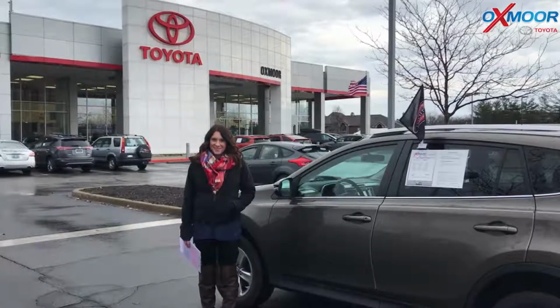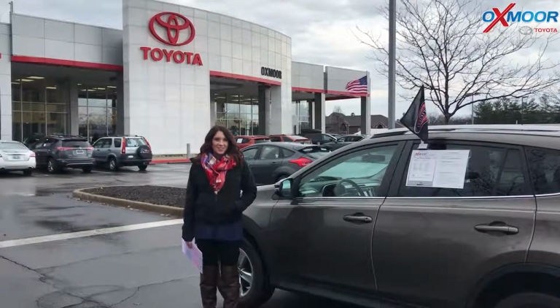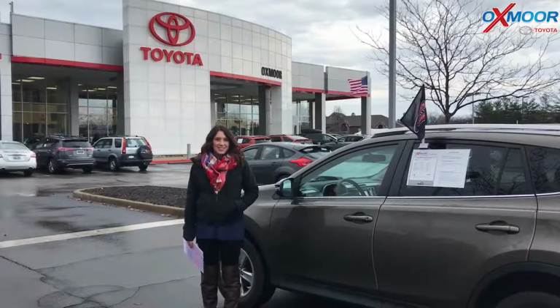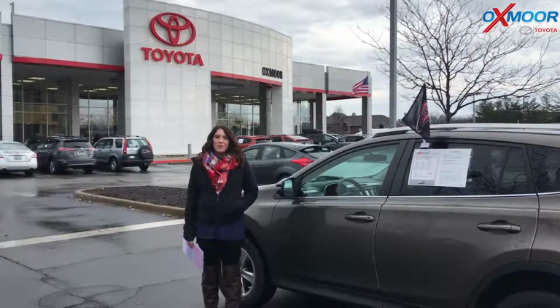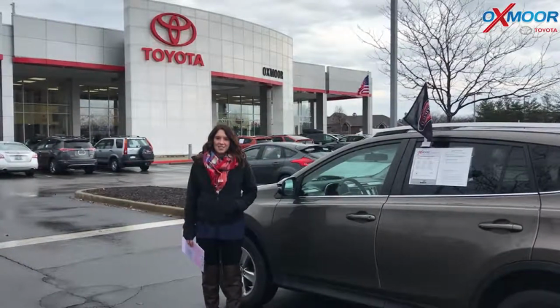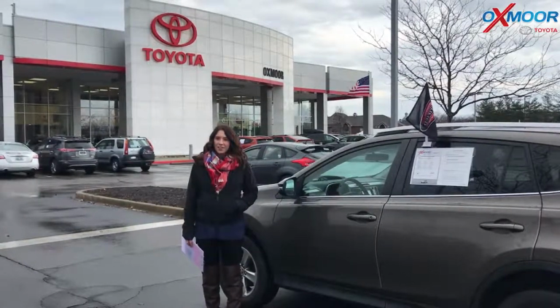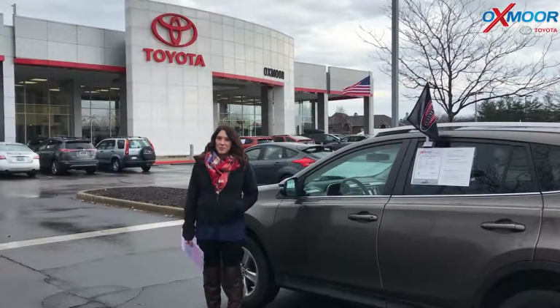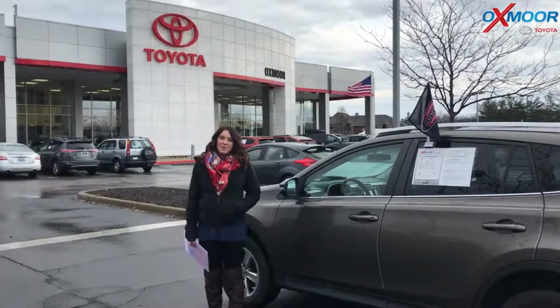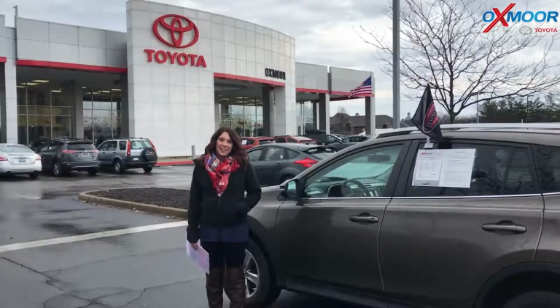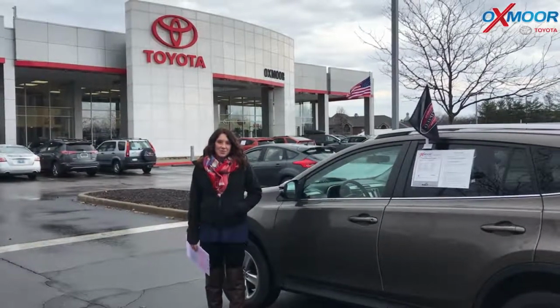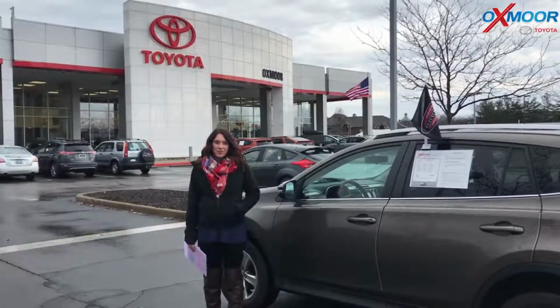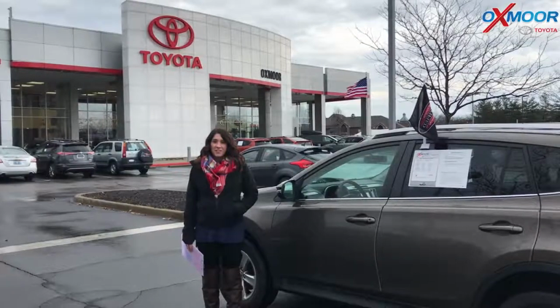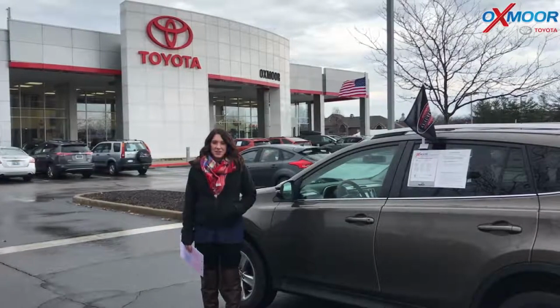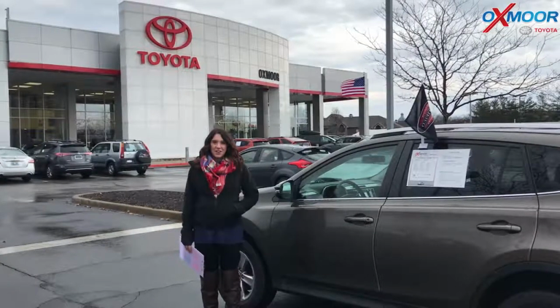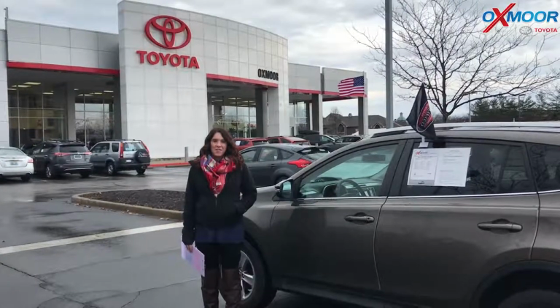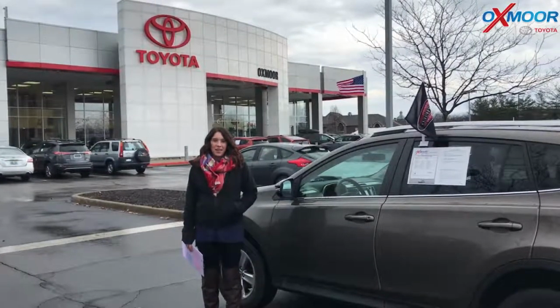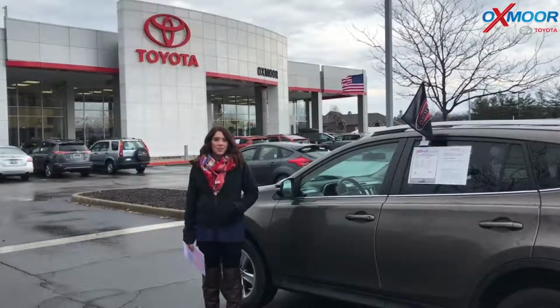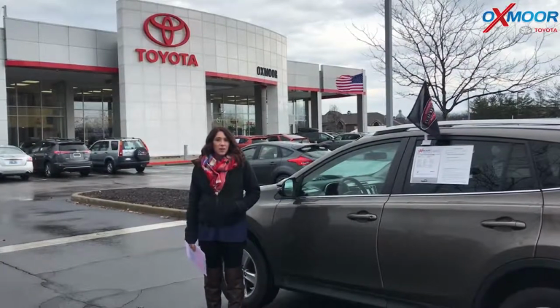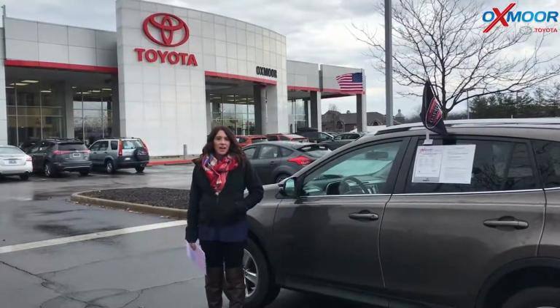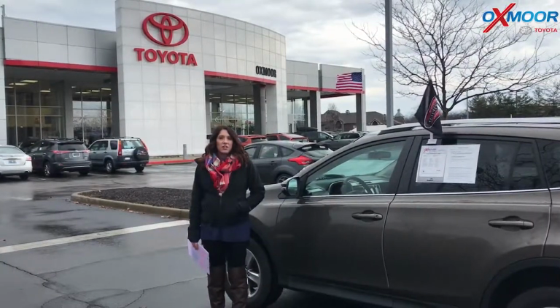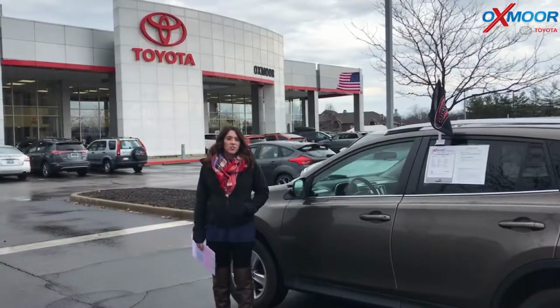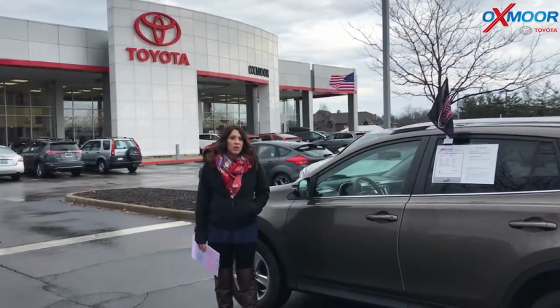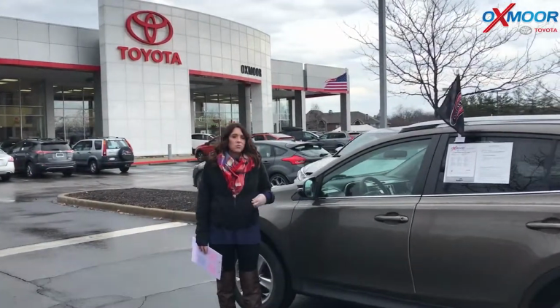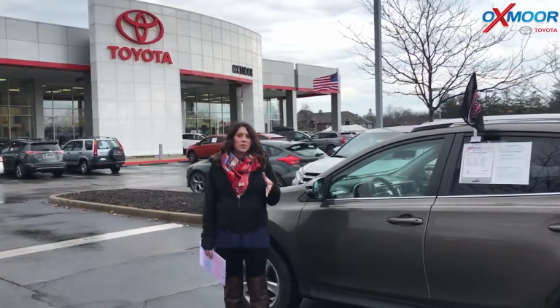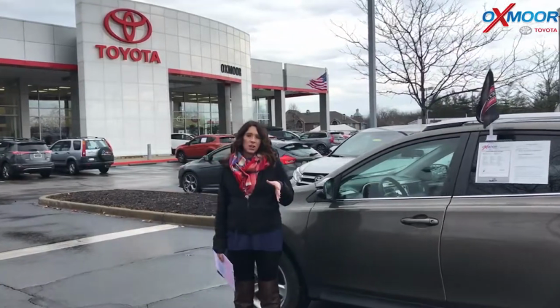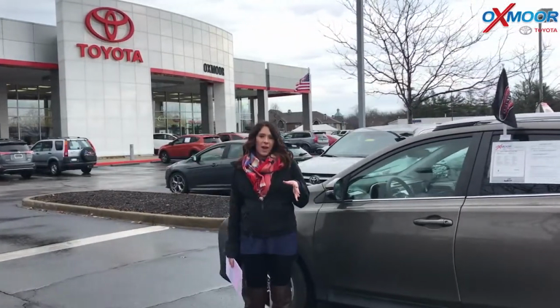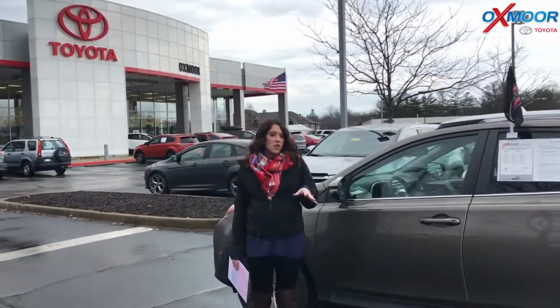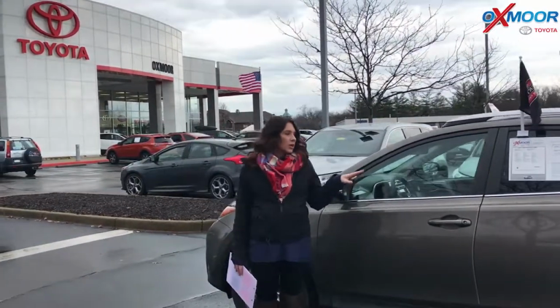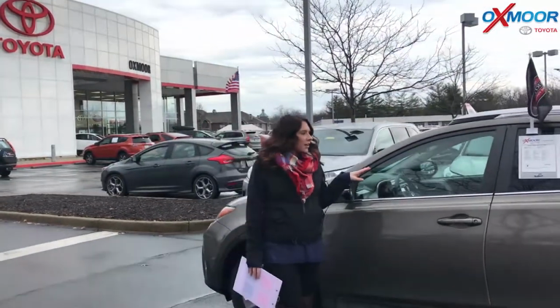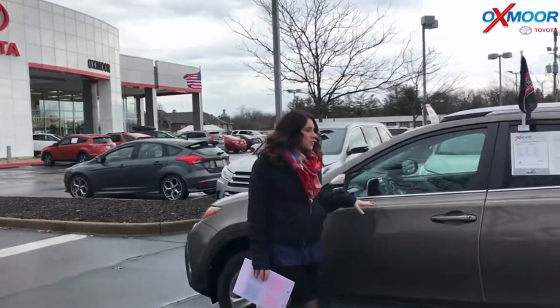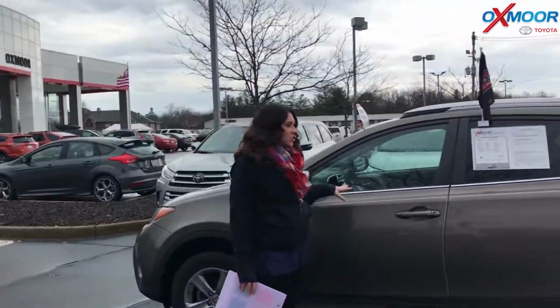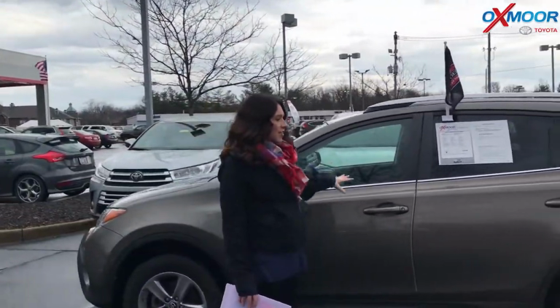Hey everyone, it's Gabrielle with Oxmore Auto Group. I'm here today at Oxmore Toyota for our Facebook Used Vehicles of the Week. This week we have three certified pre-owned Toyotas to share with you guys, so we're going to go ahead and go over some information on each one.